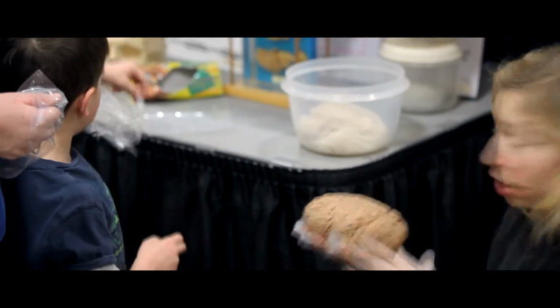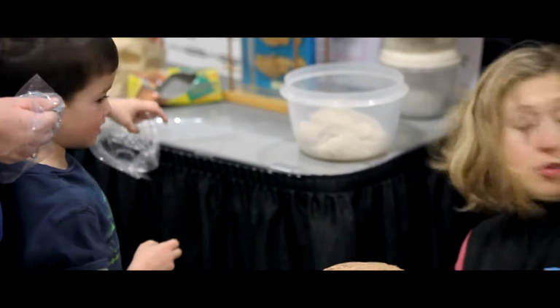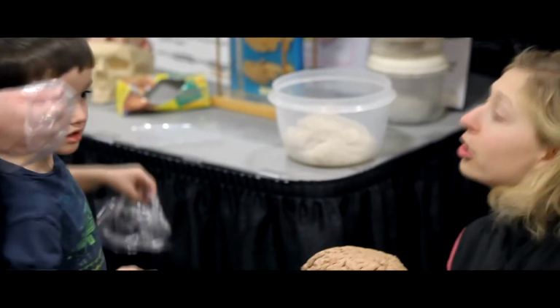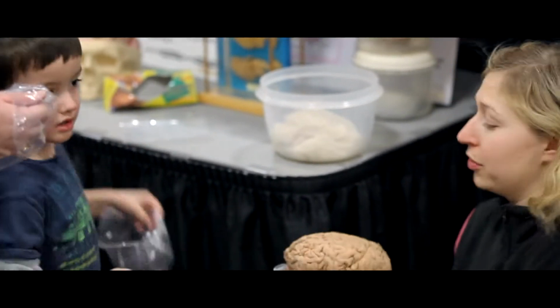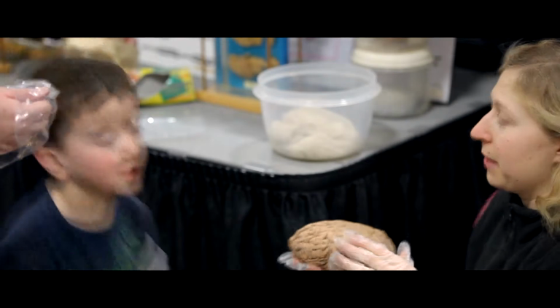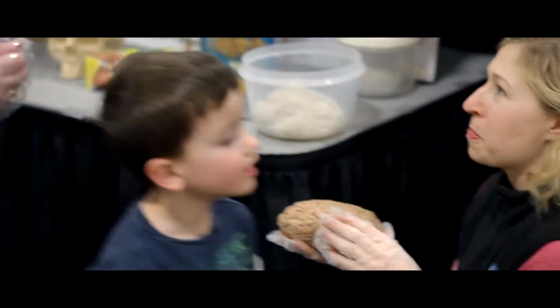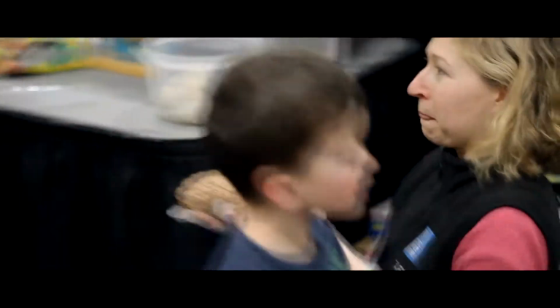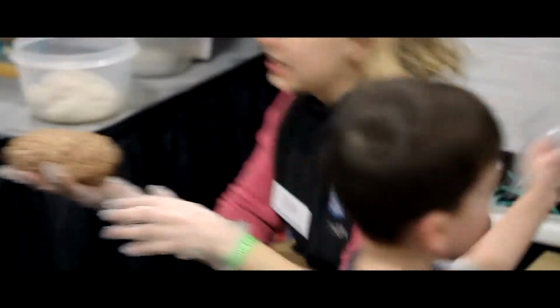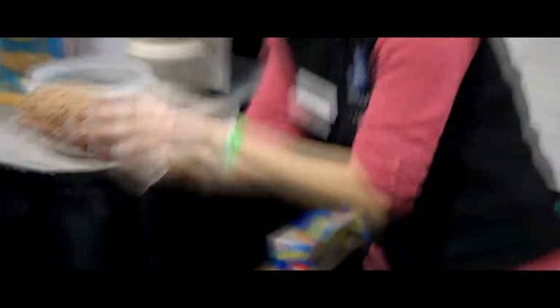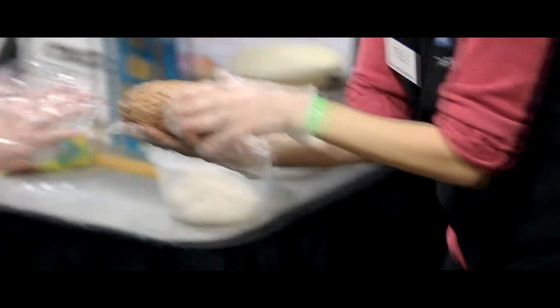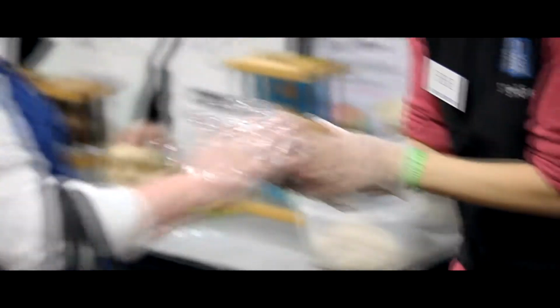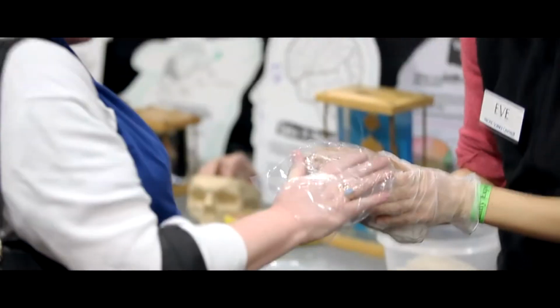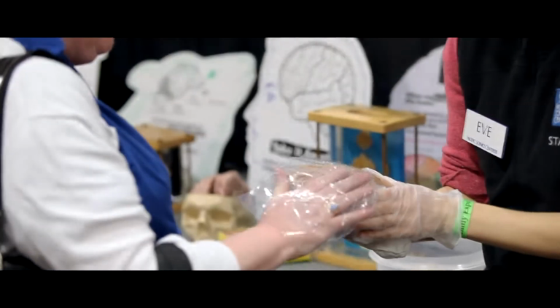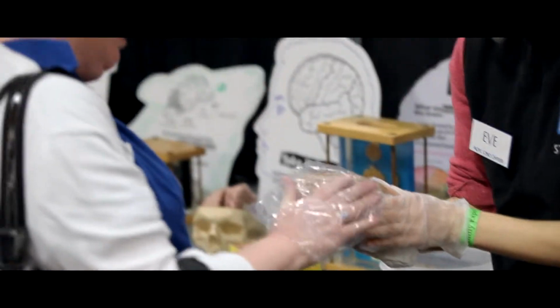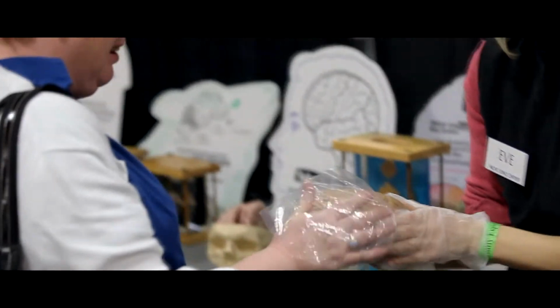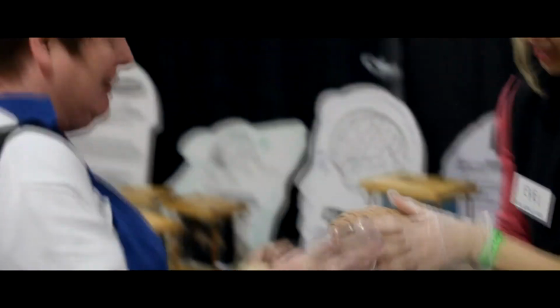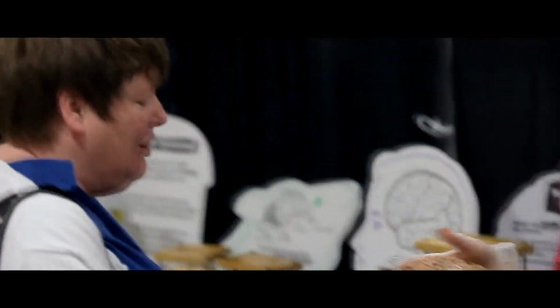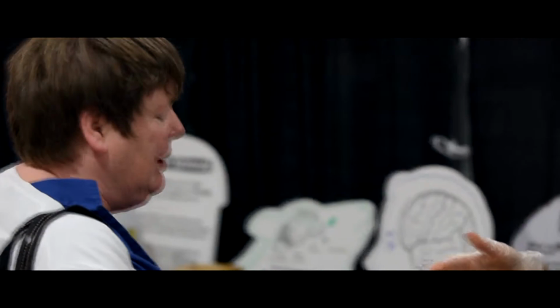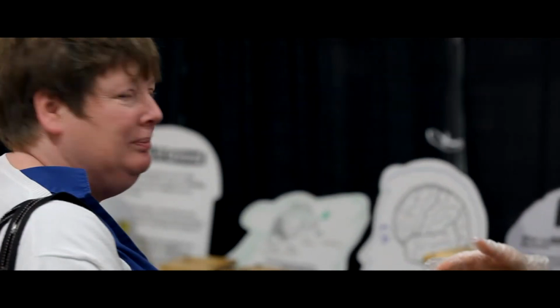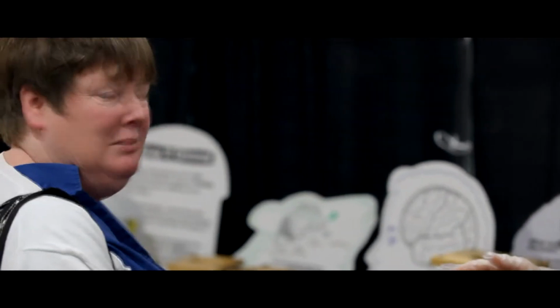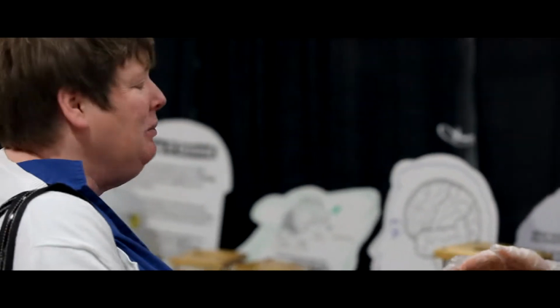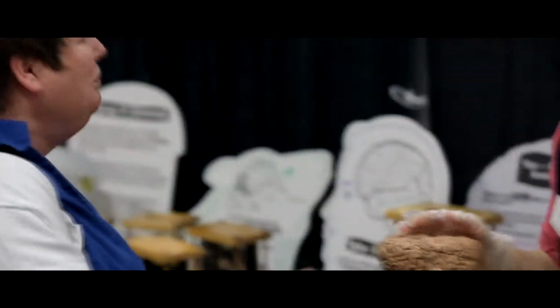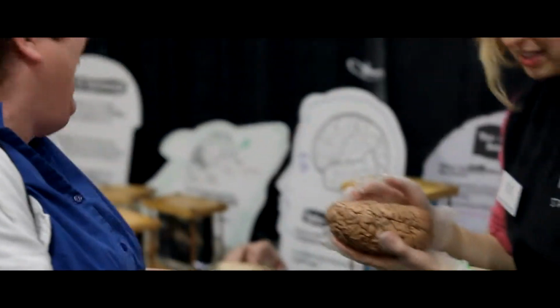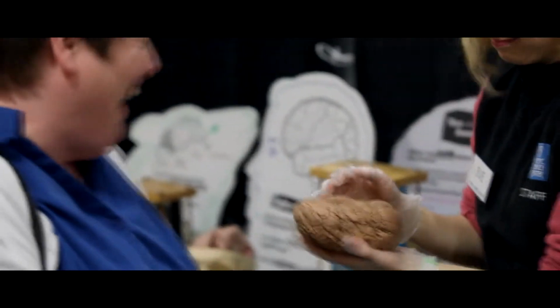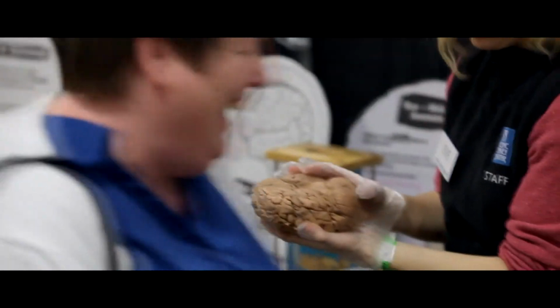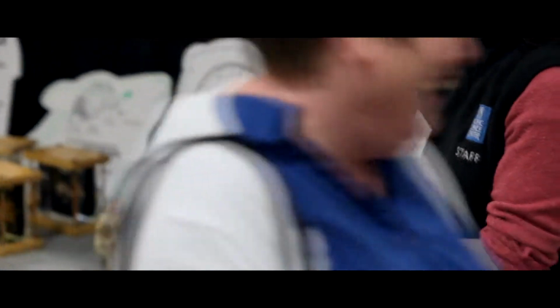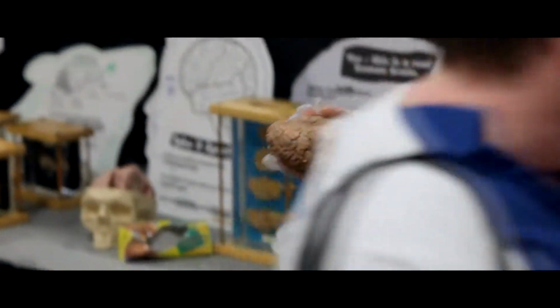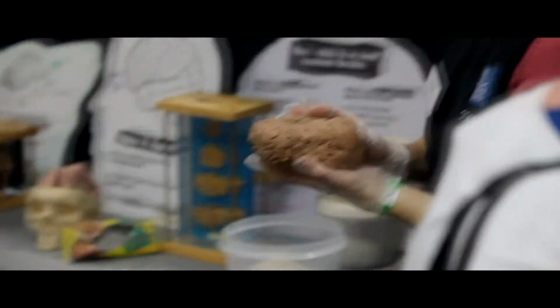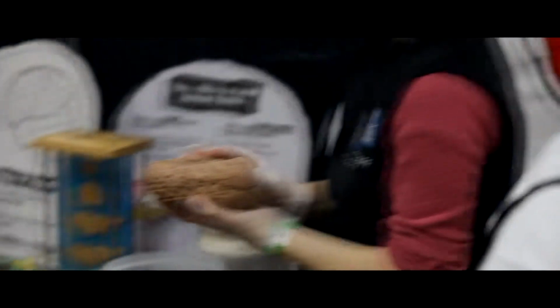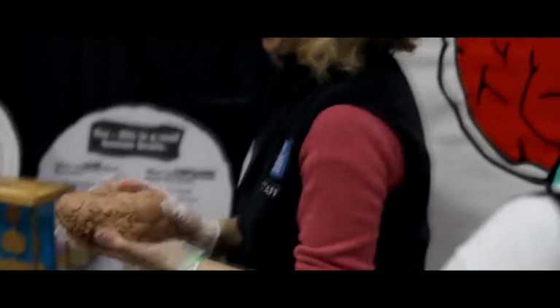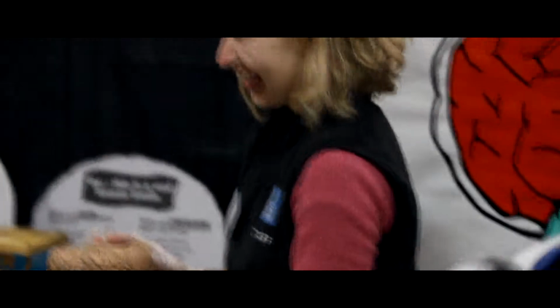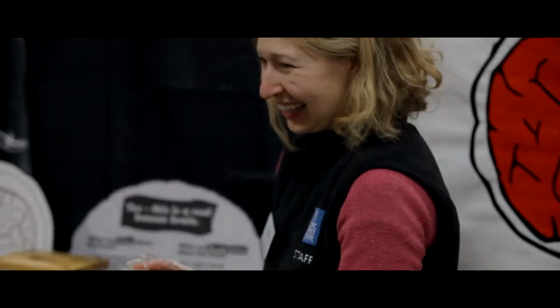You can throw that out right there. Here, you can take a look too, if you'd like. You want to do the activities? Okay.